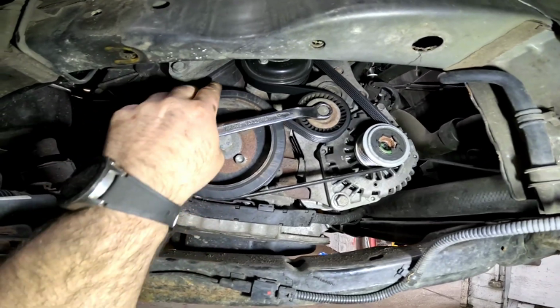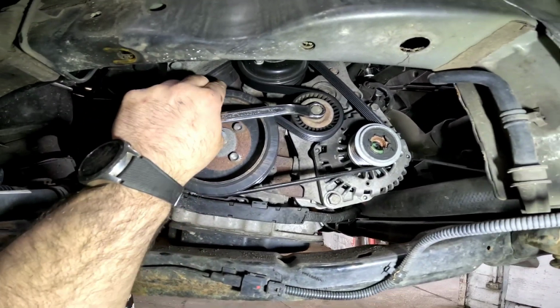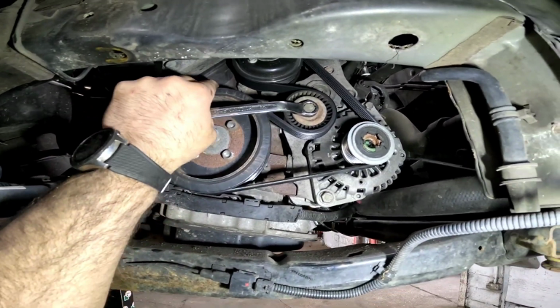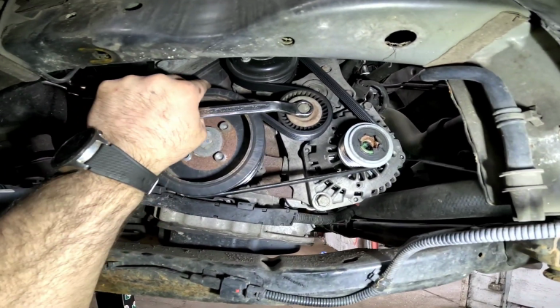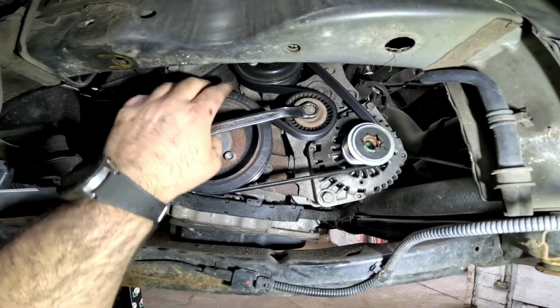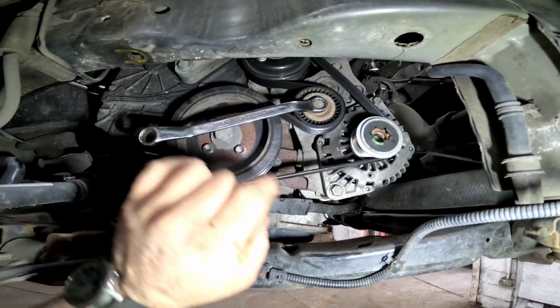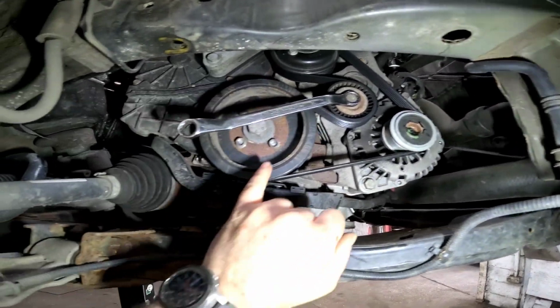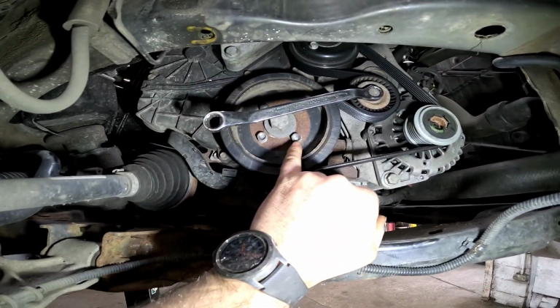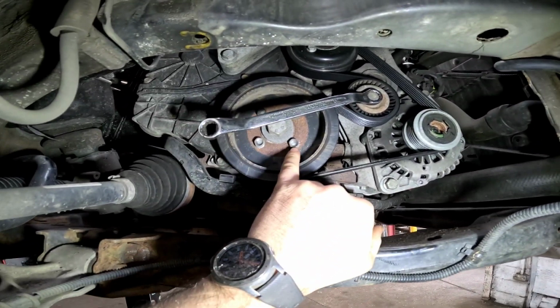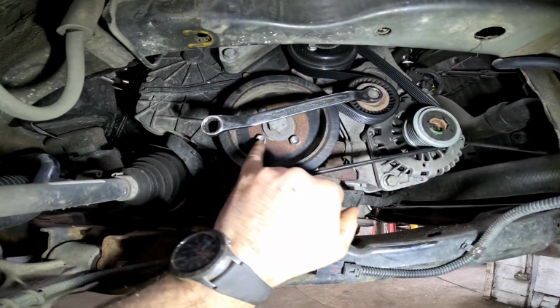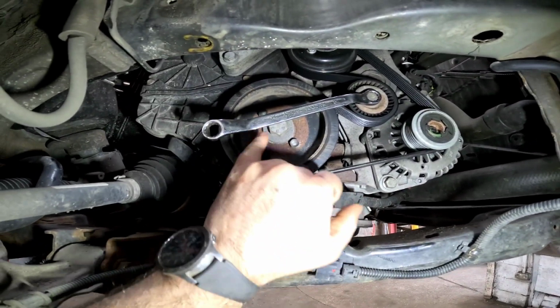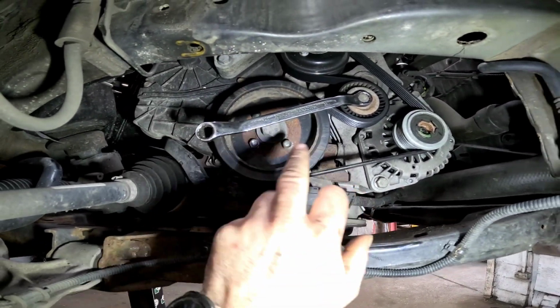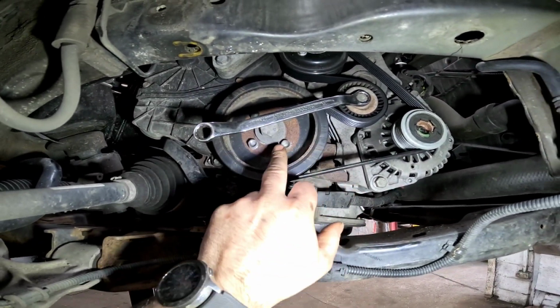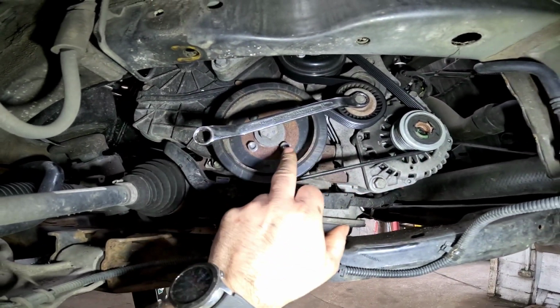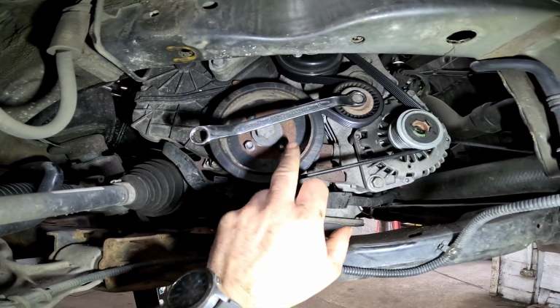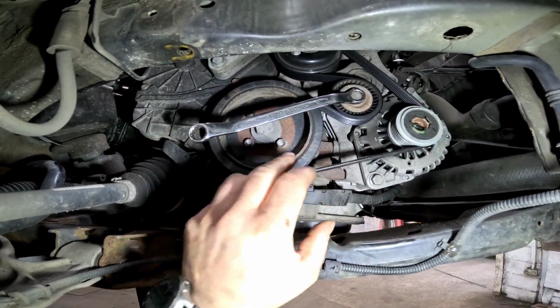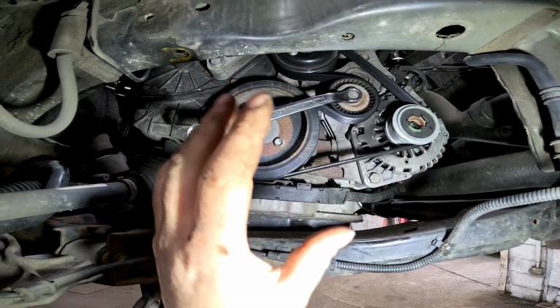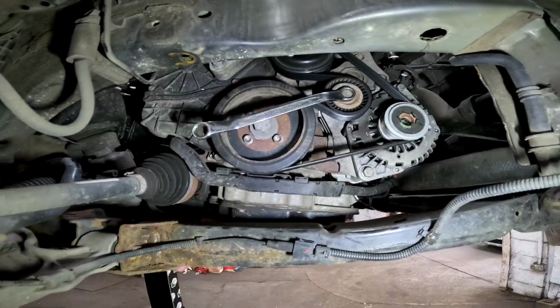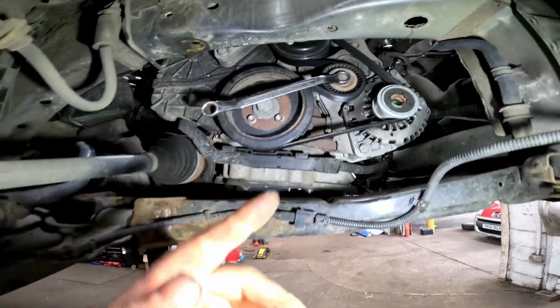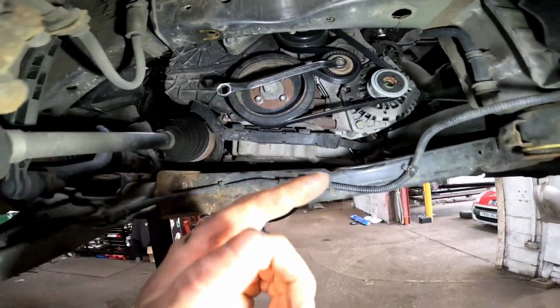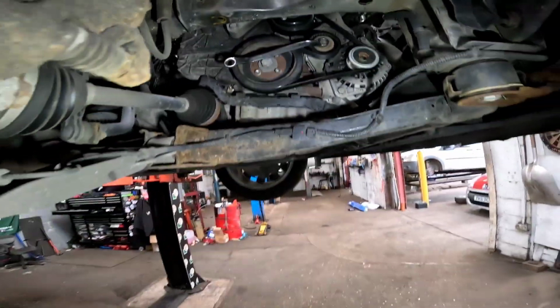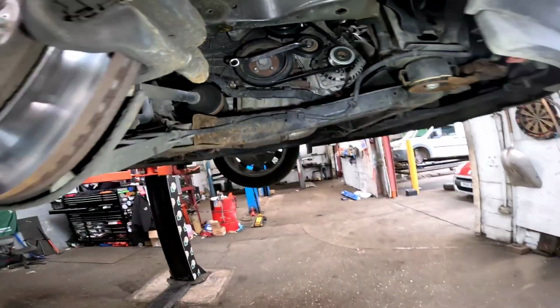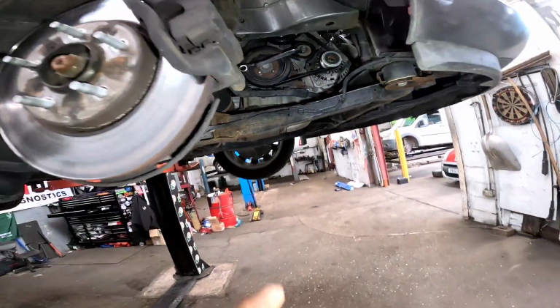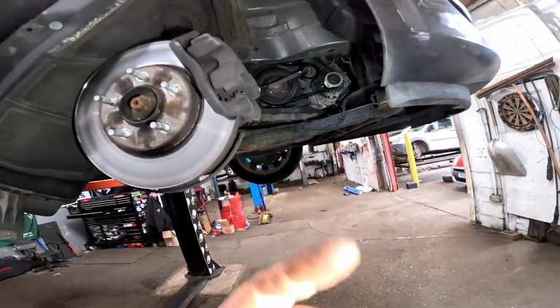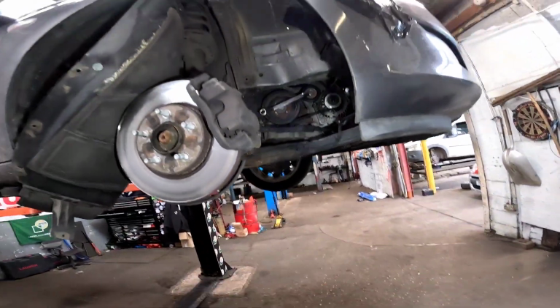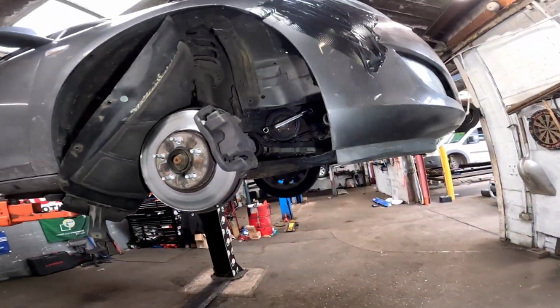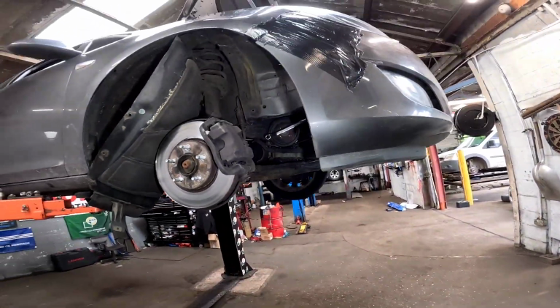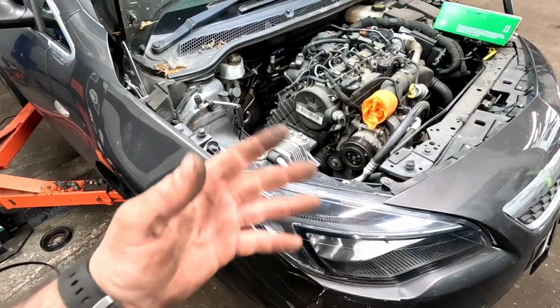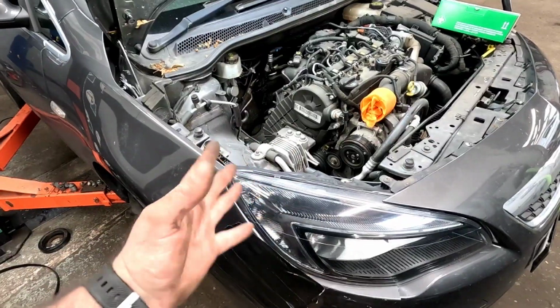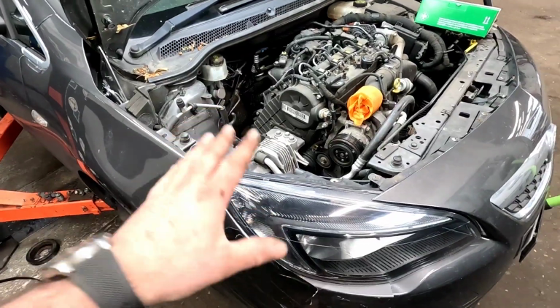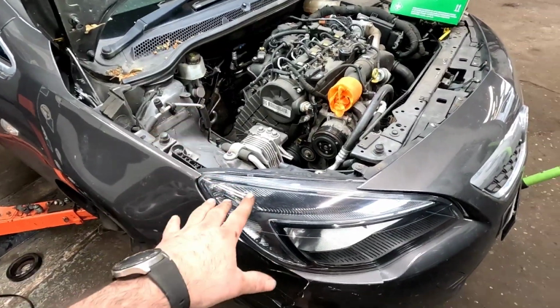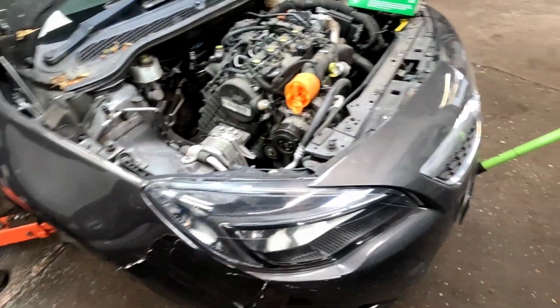Get a 15mm, take the slack off the alternator belt tensioner, remove the belt, and we can remove the four bolts out of the crank pulley. Drop it down and get the engine mount off.